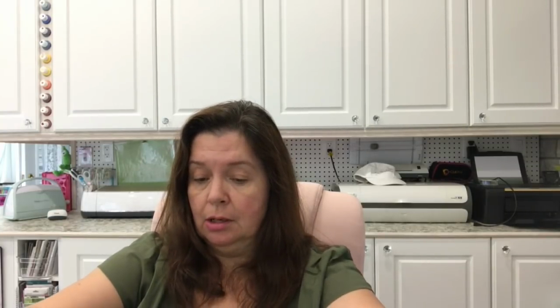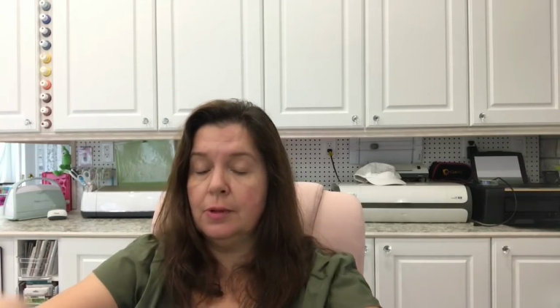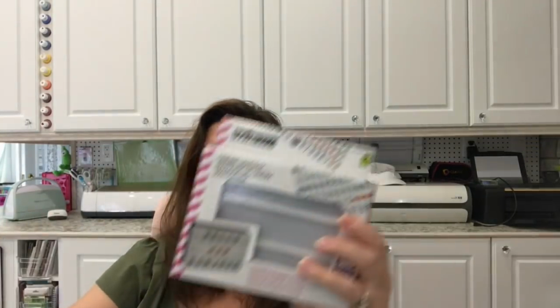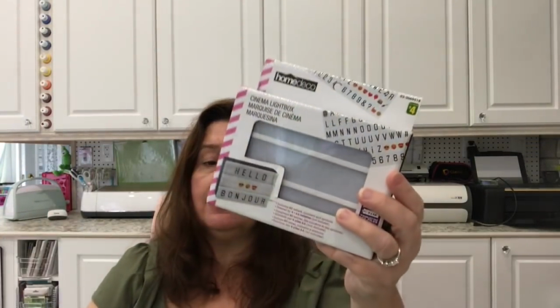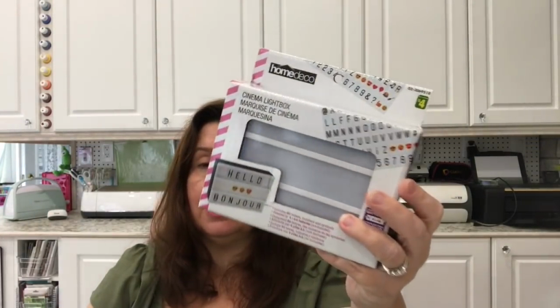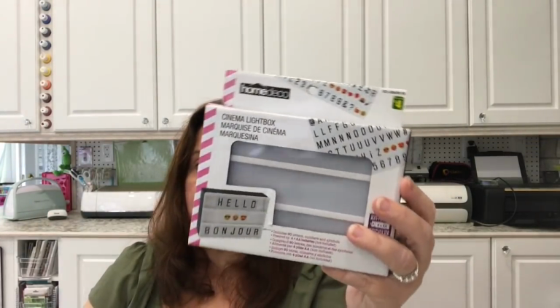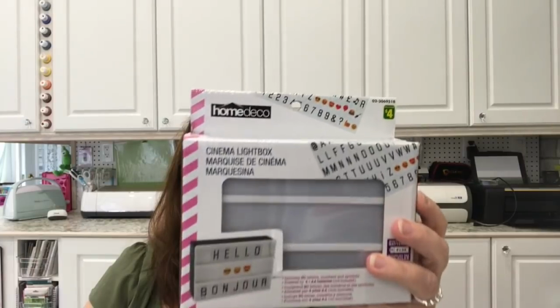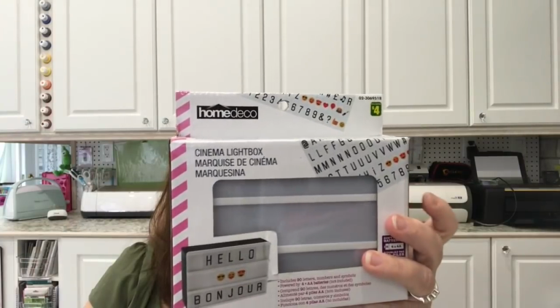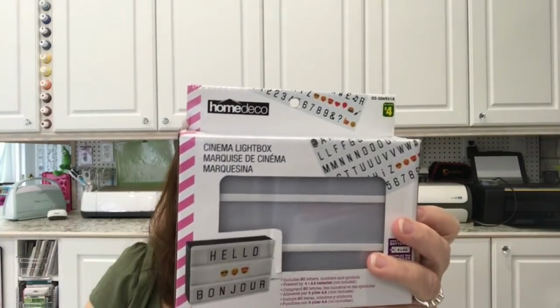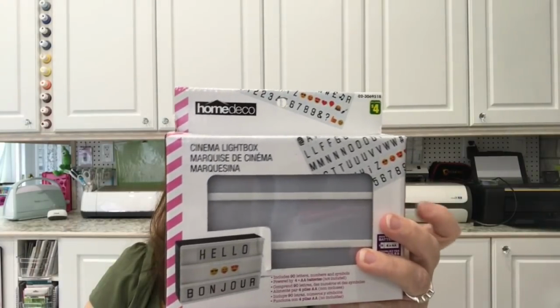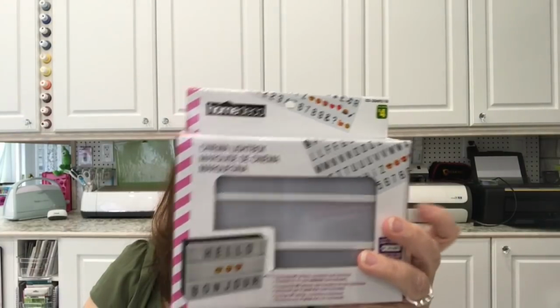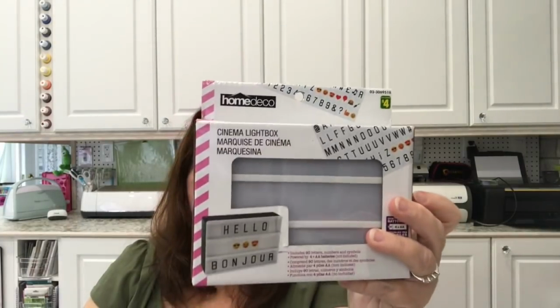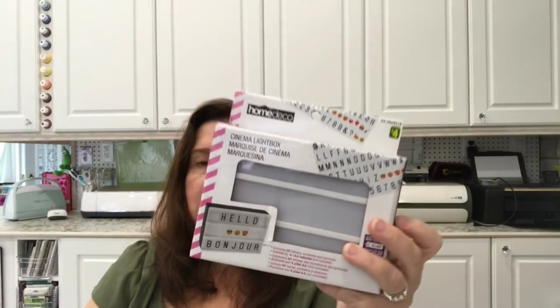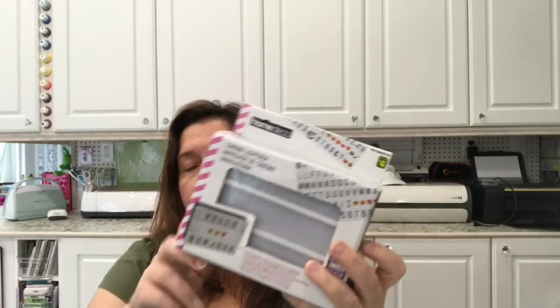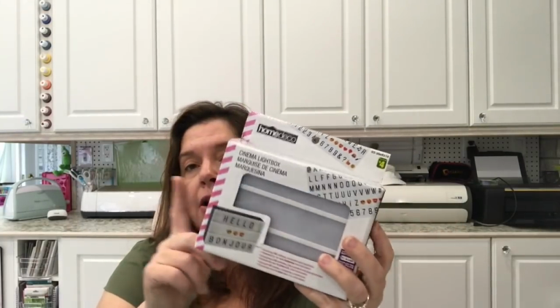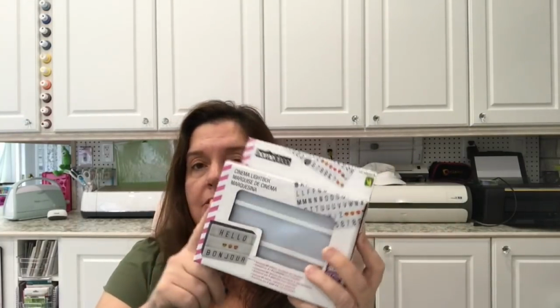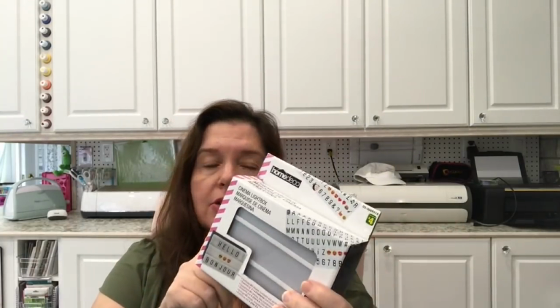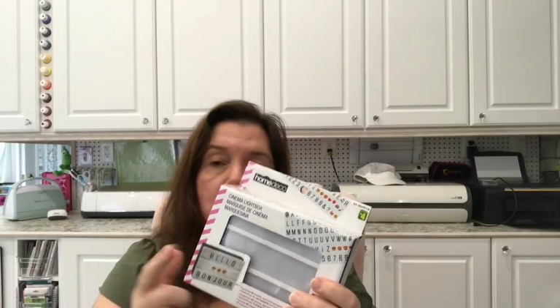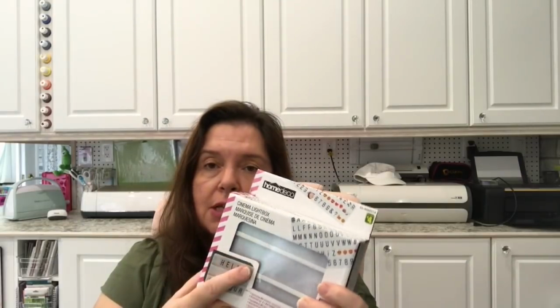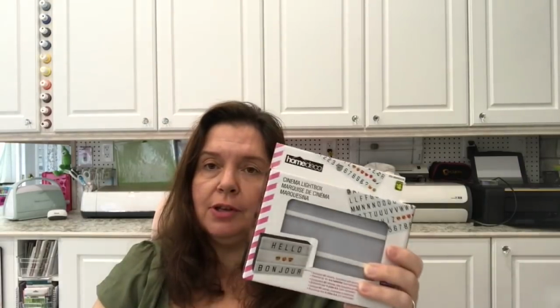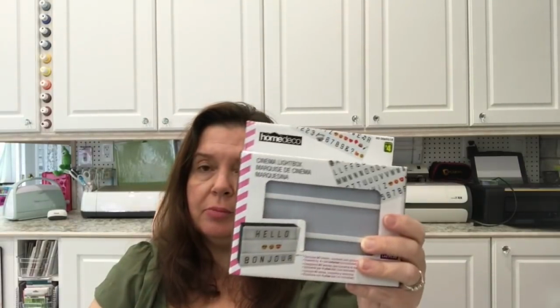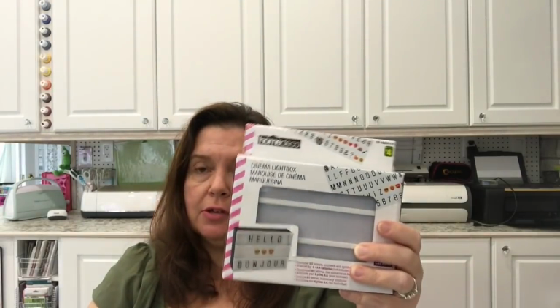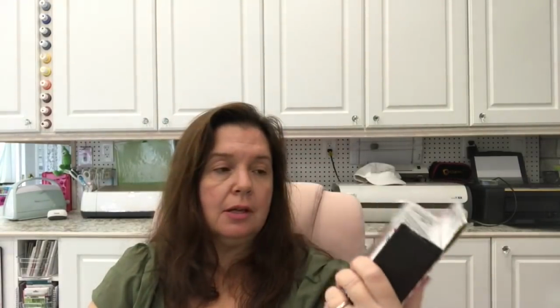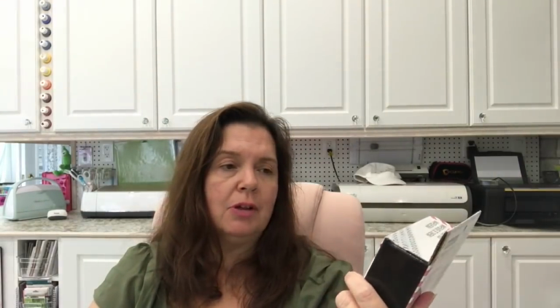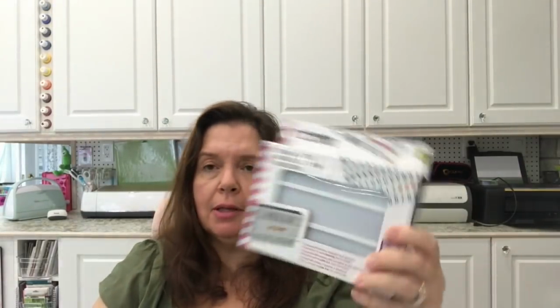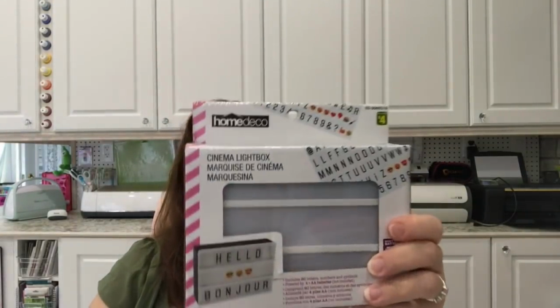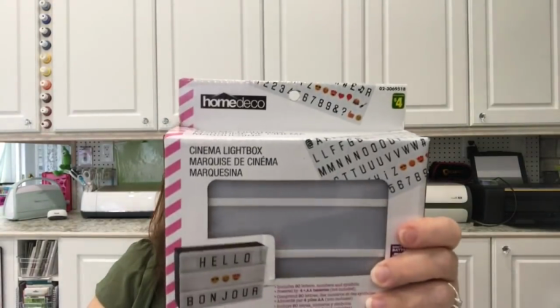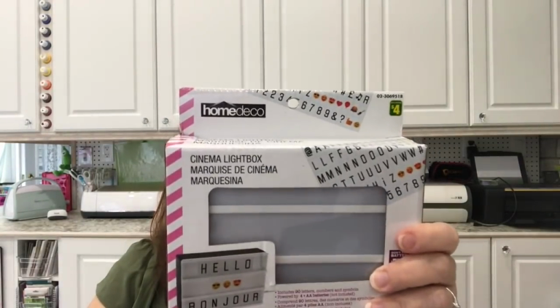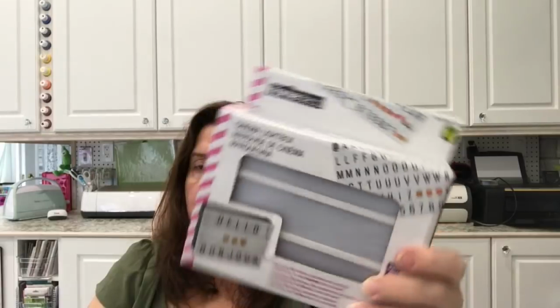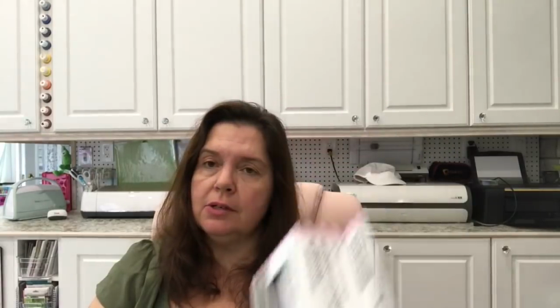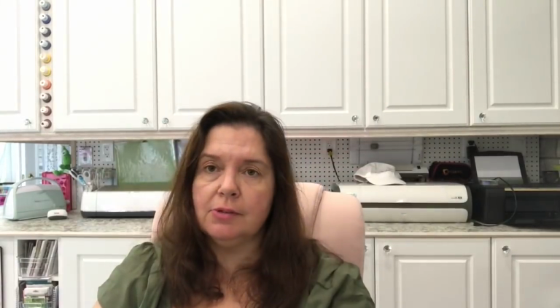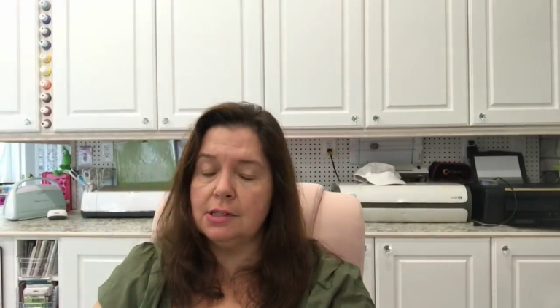I picked up another light box because they had quite a few at this store, and I just thought I would start using more of these when I'm filming videos. These are $4 — what a good deal. I saw these at Michael's and they were not four dollars.